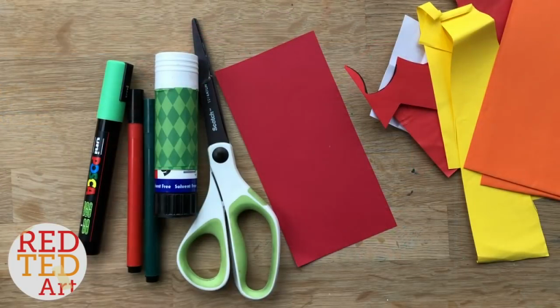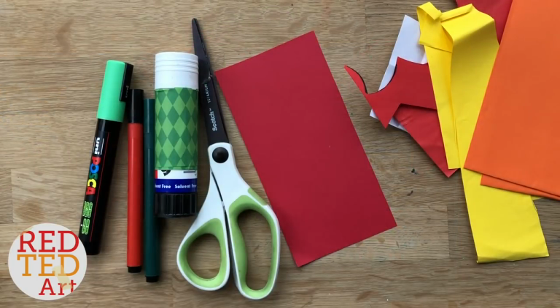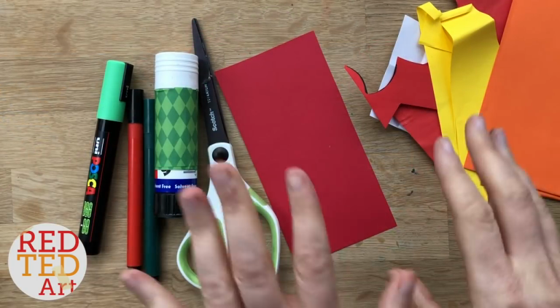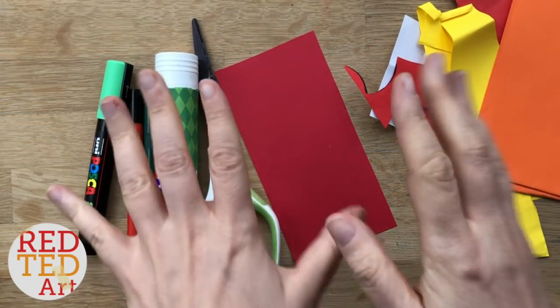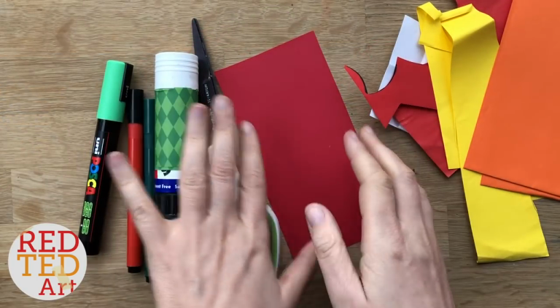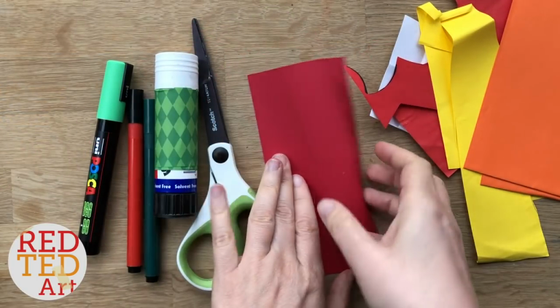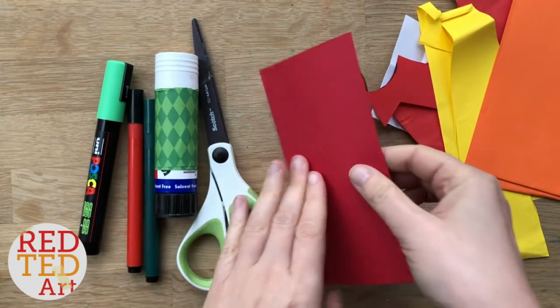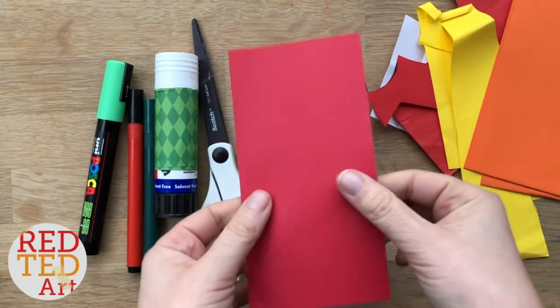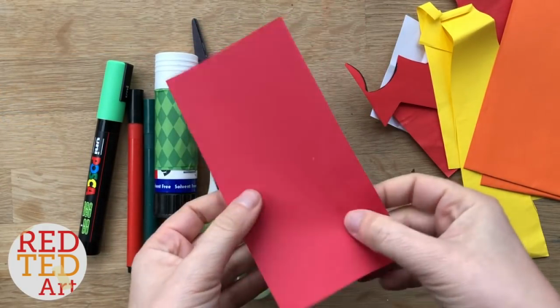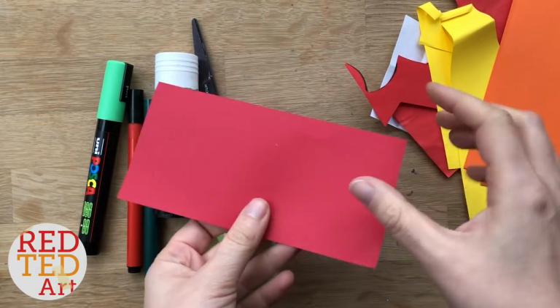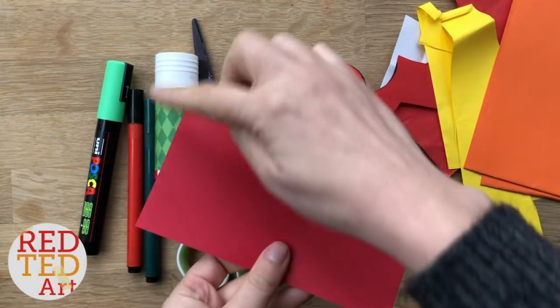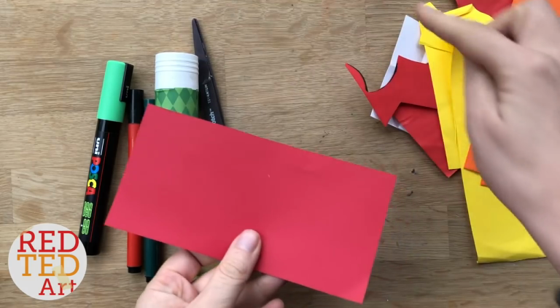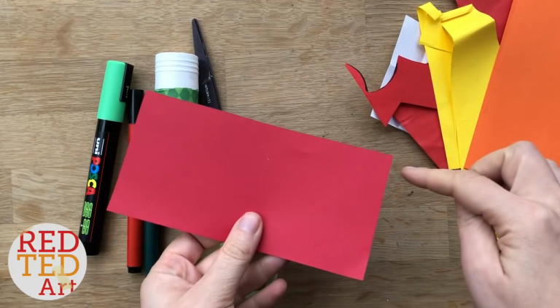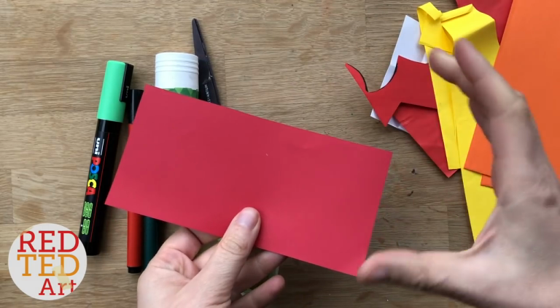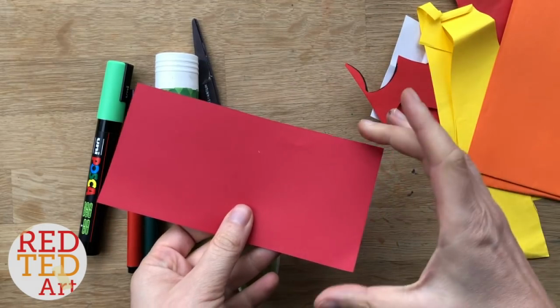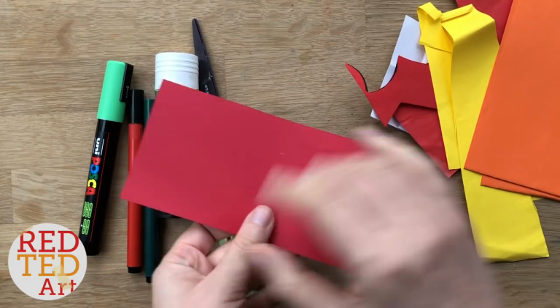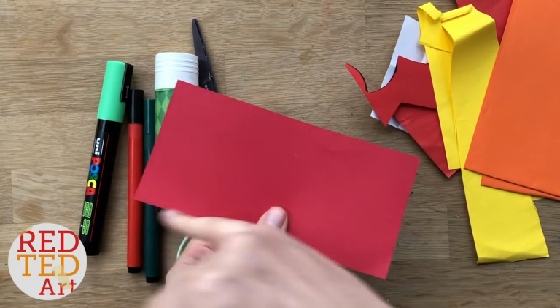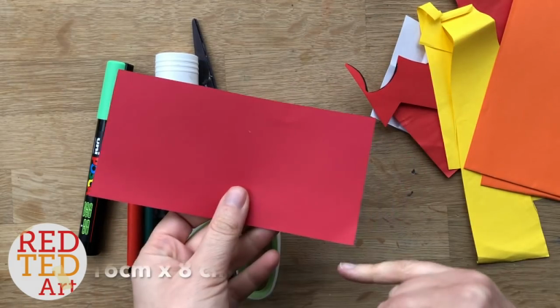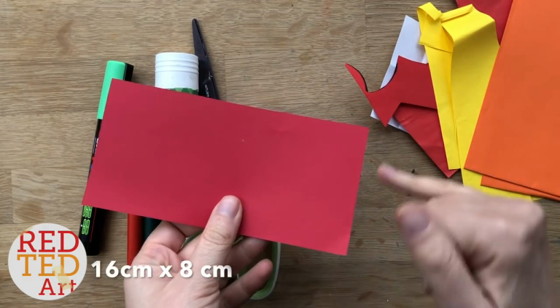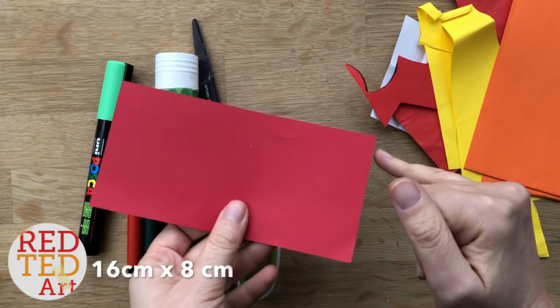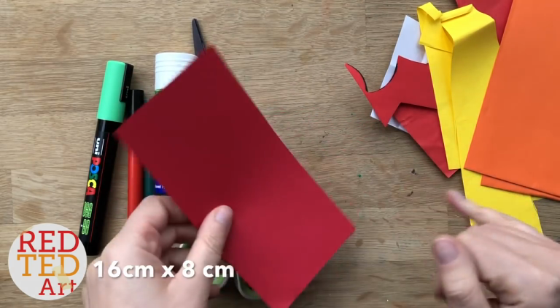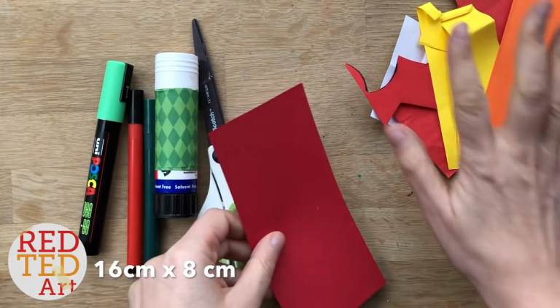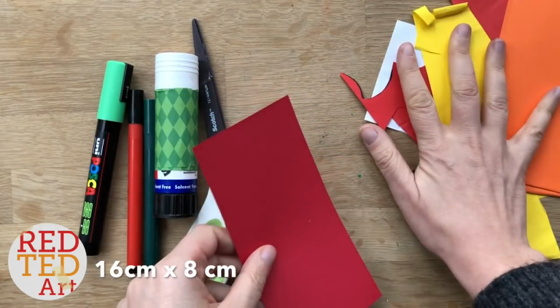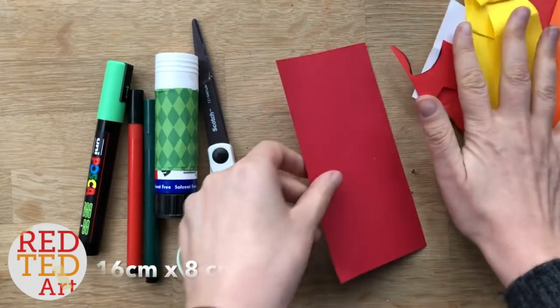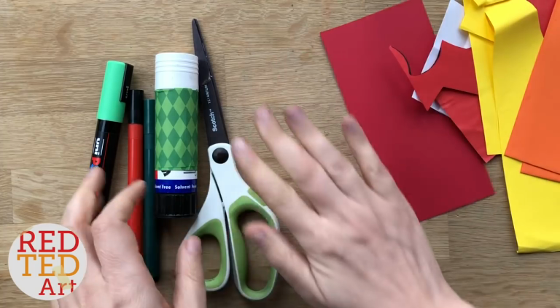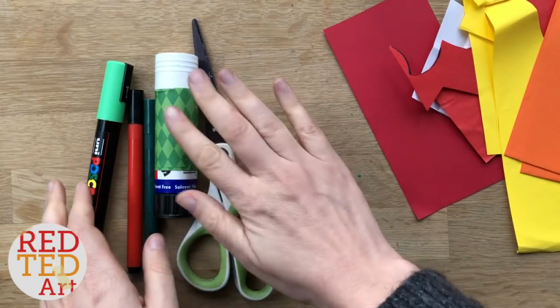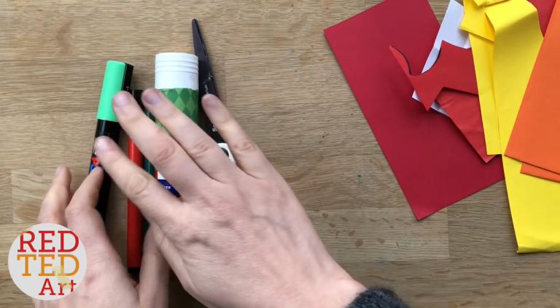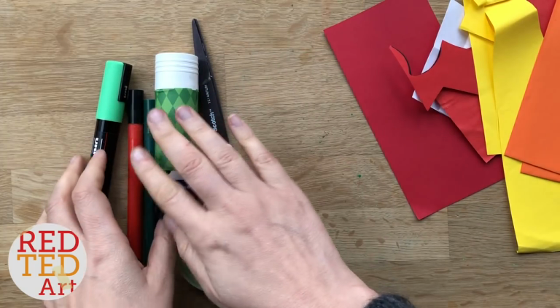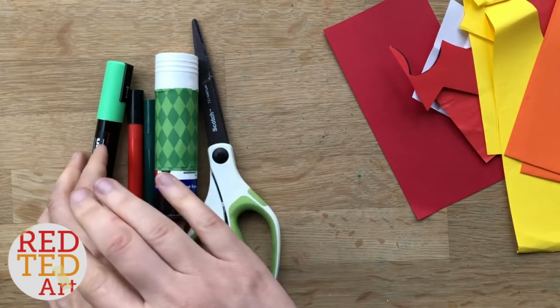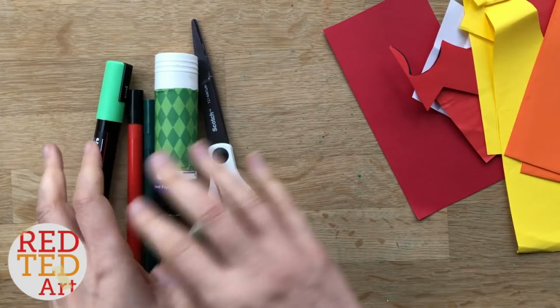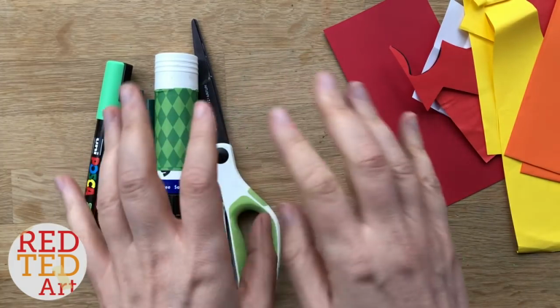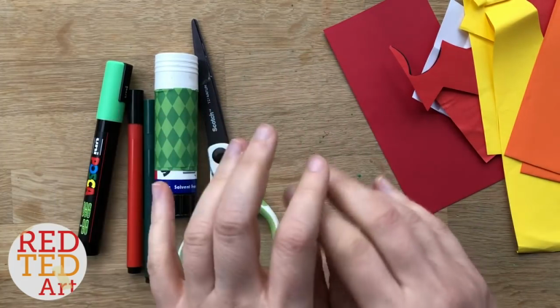So to make a red dragon we will need some red paper. This is actually a square piece of paper cut in half, so I've got 16 by 8 cm, some scraps, scissors, glue and a little bit of pen for the detail.